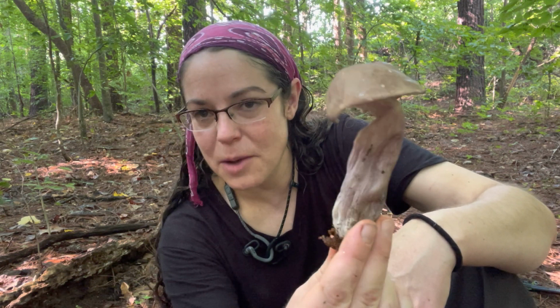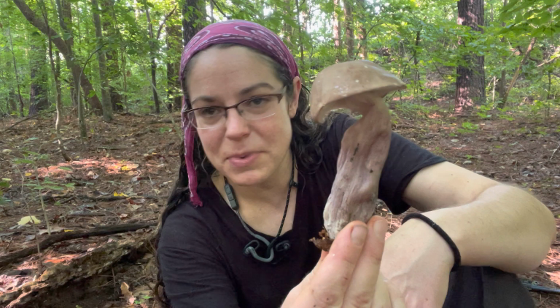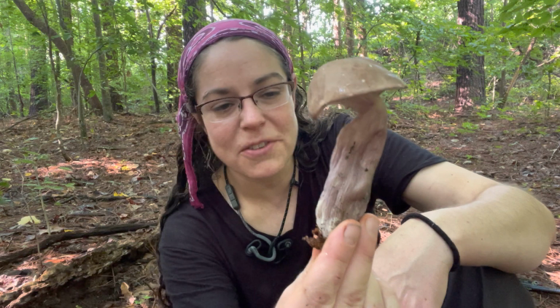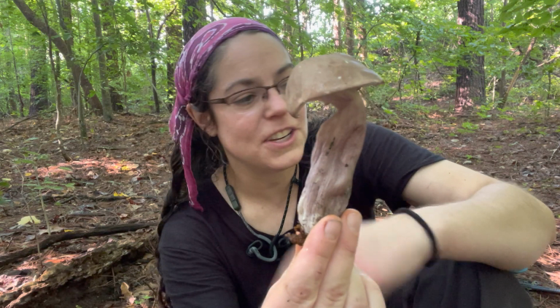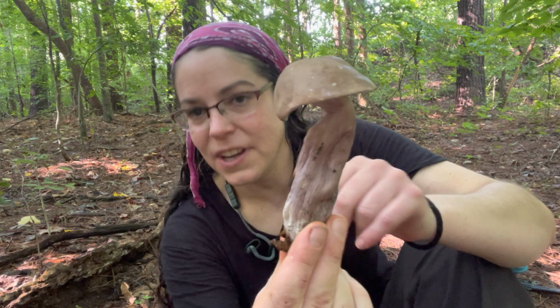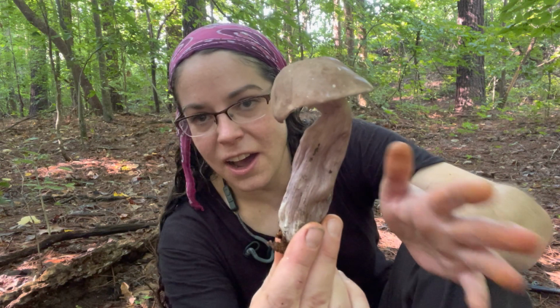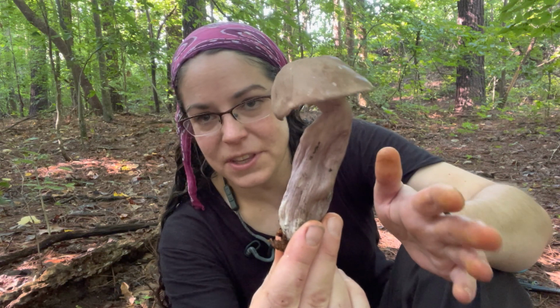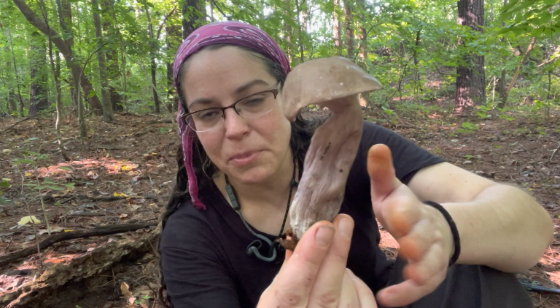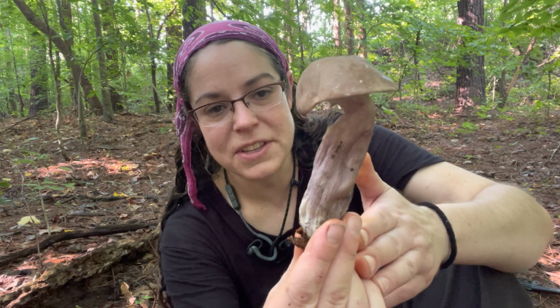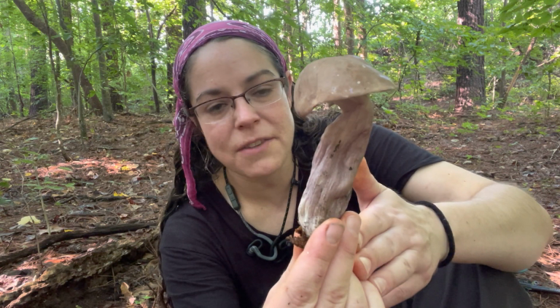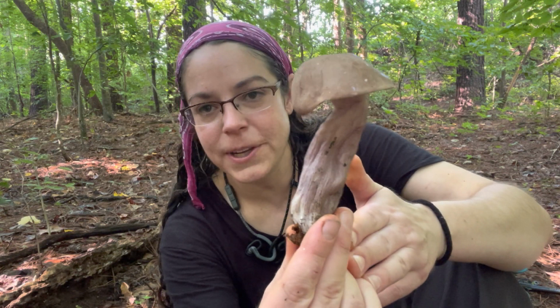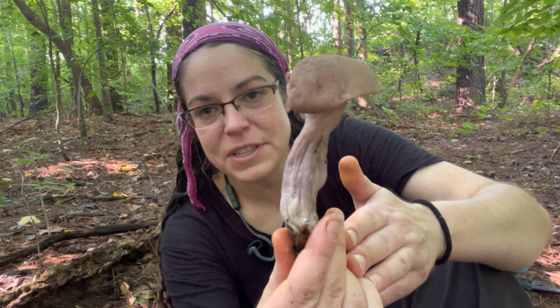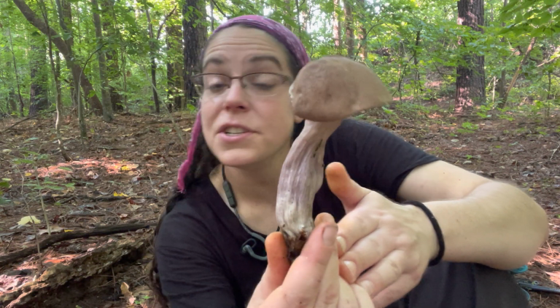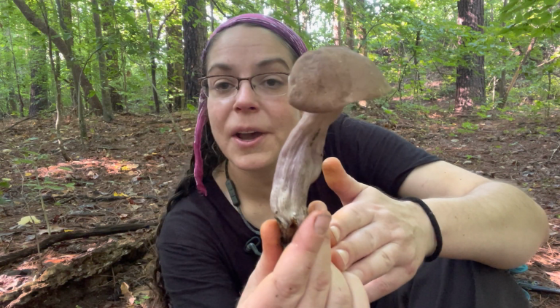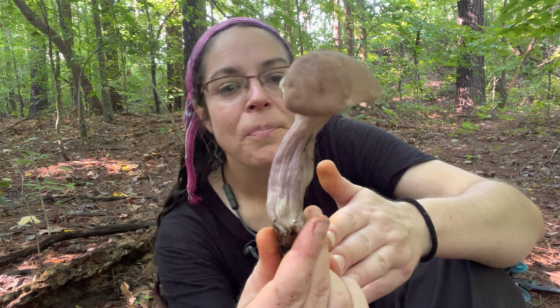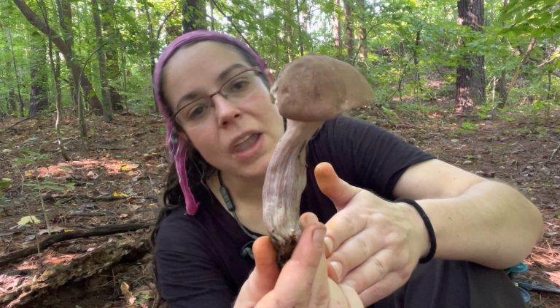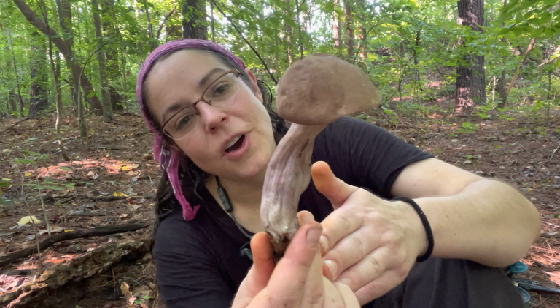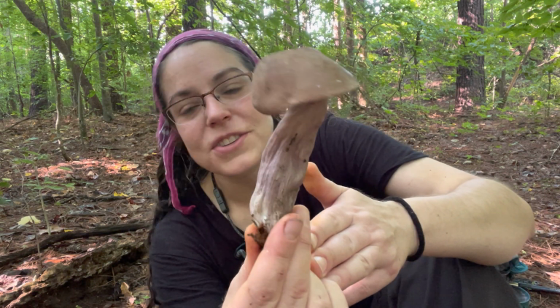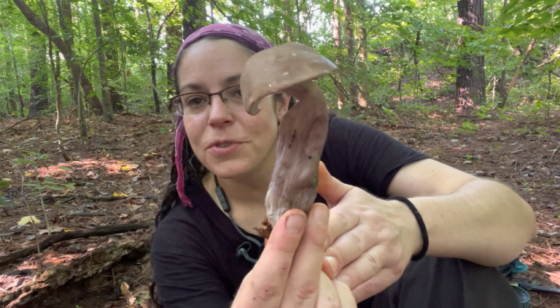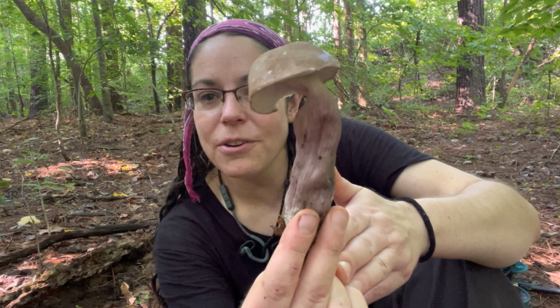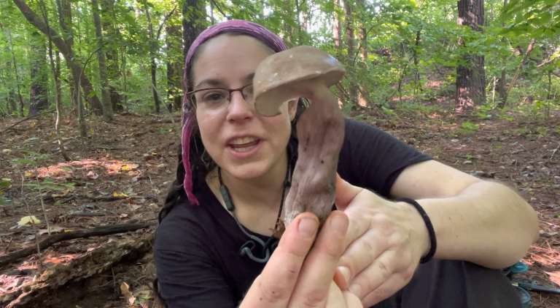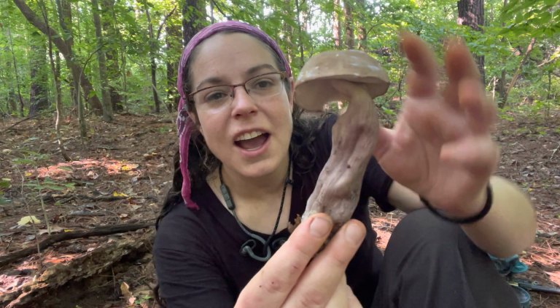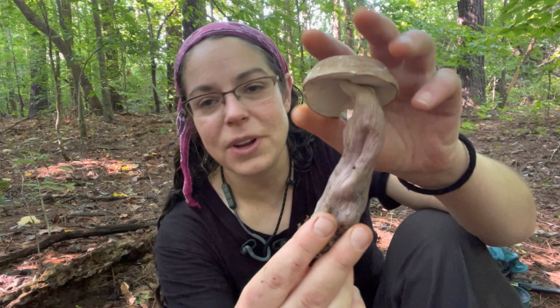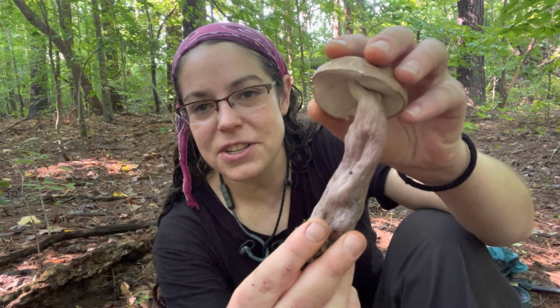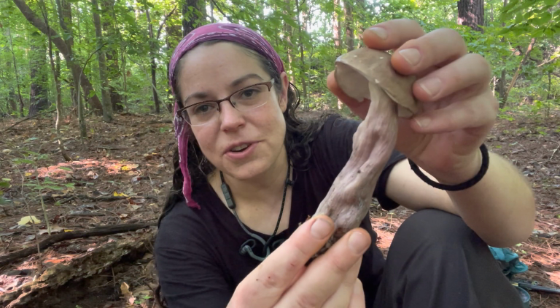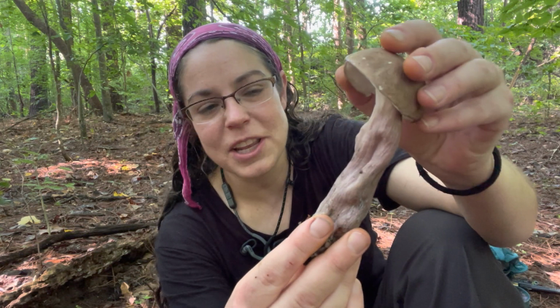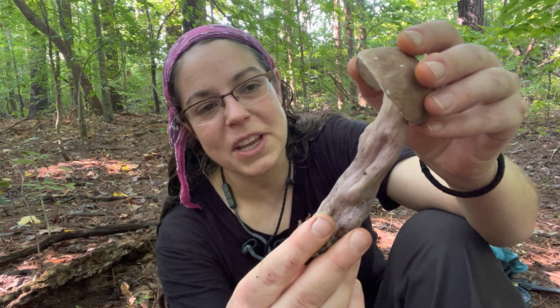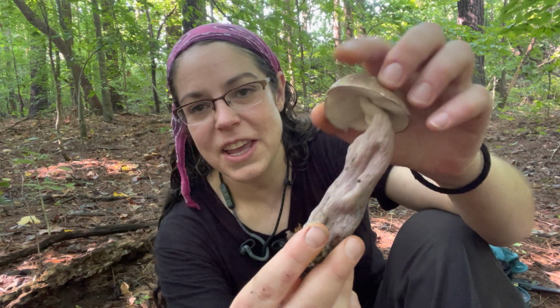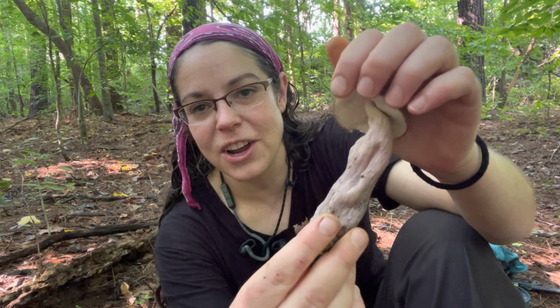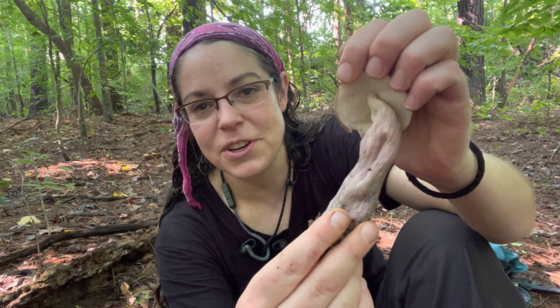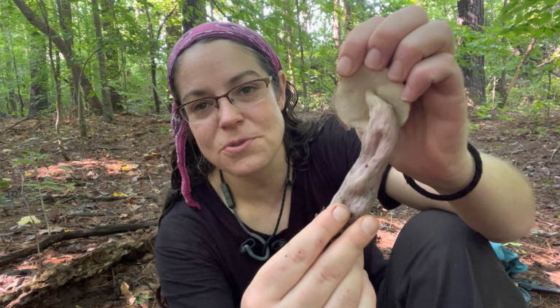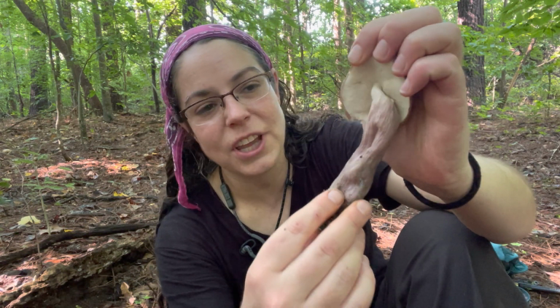Obviously, Tylopolis plumeoviolaceus is not for the table, but it's definitely a great species. As far as photography goes, I really just enjoy finding them because they are kind of unusual-looking.